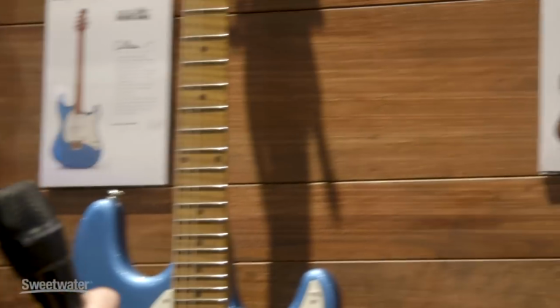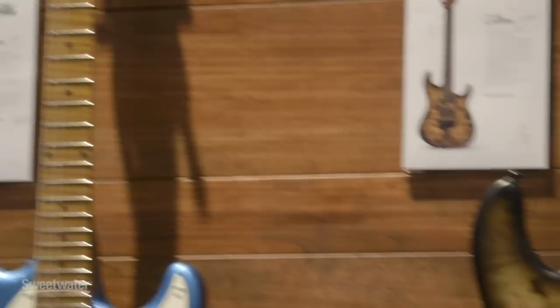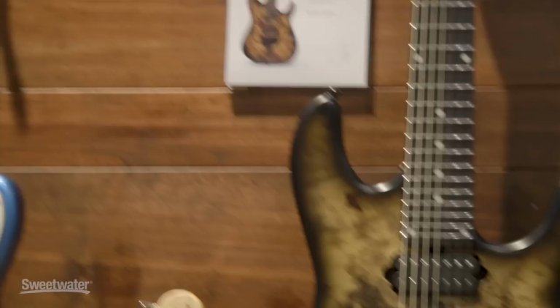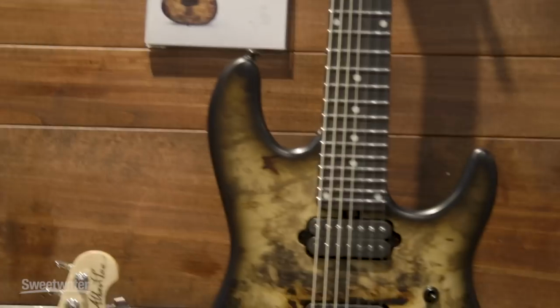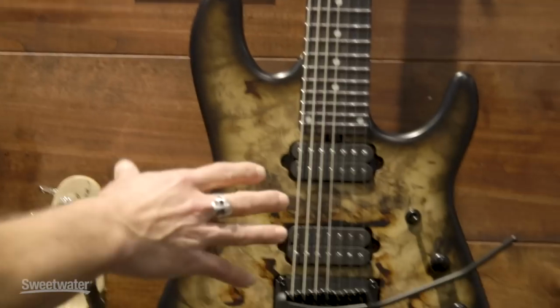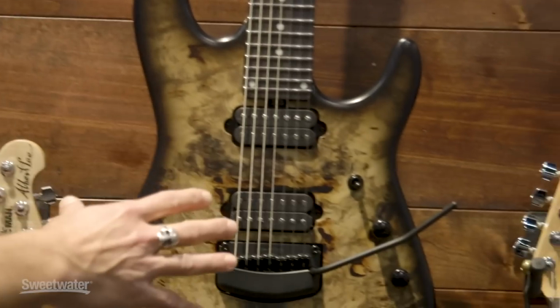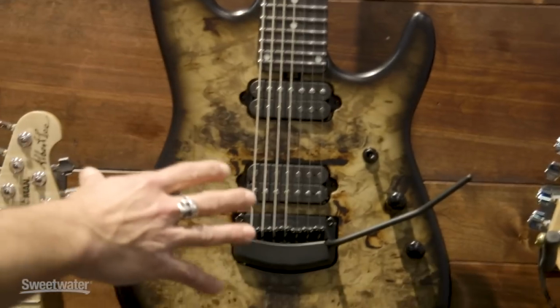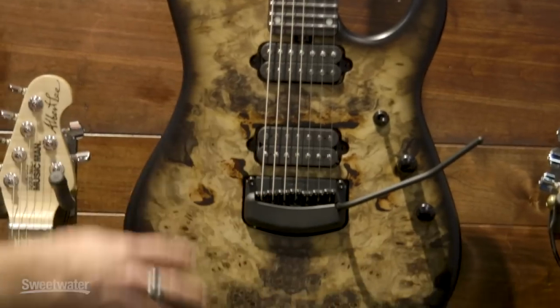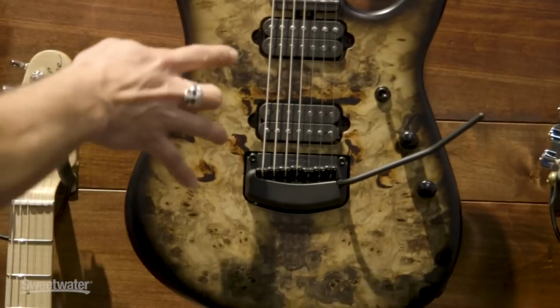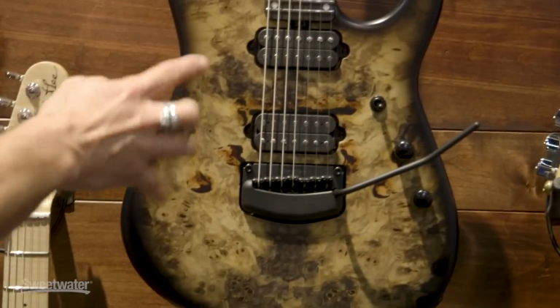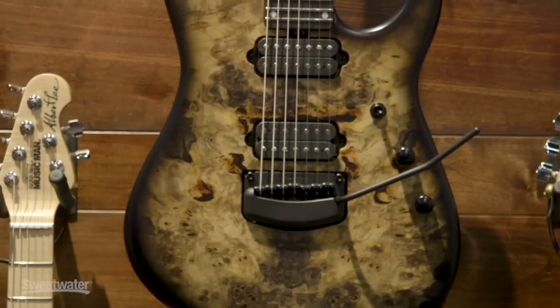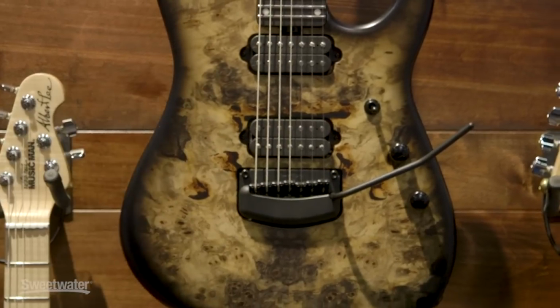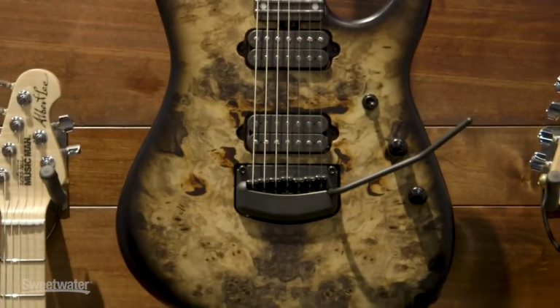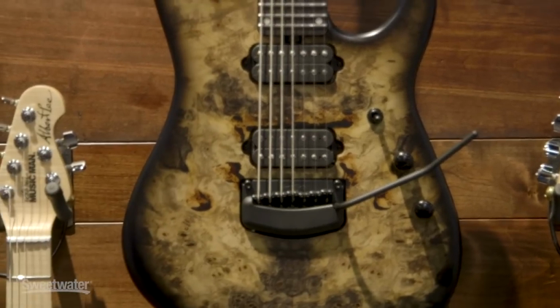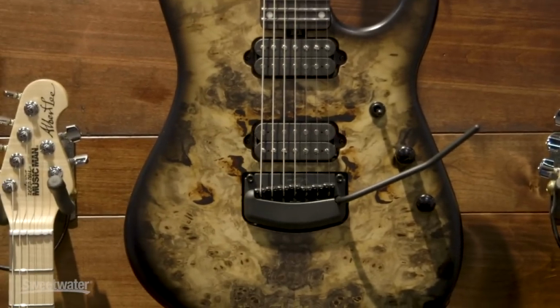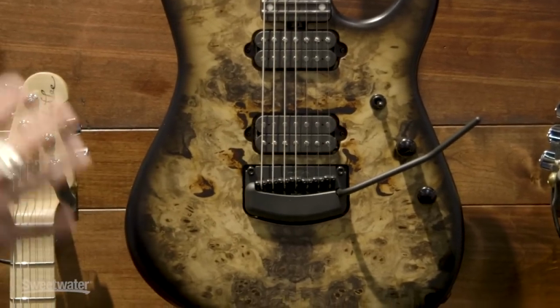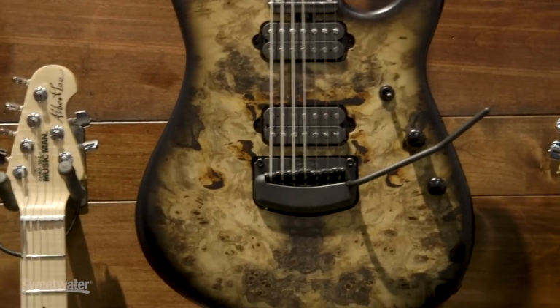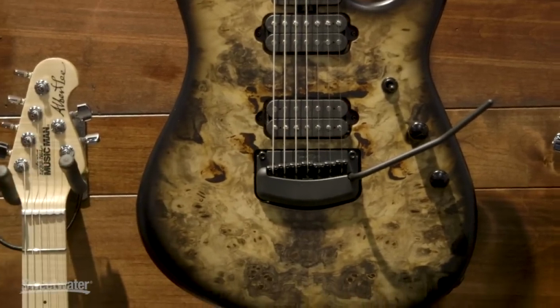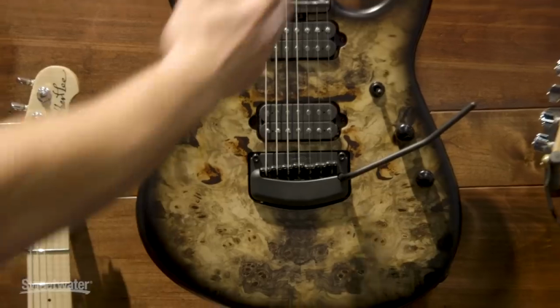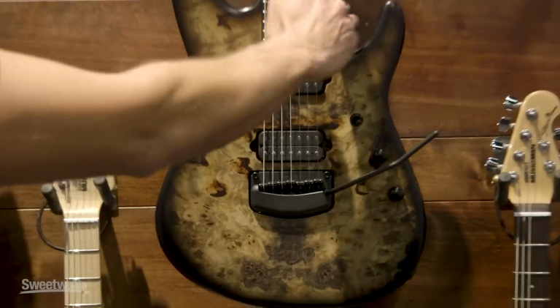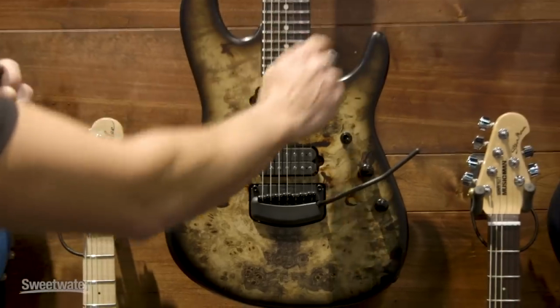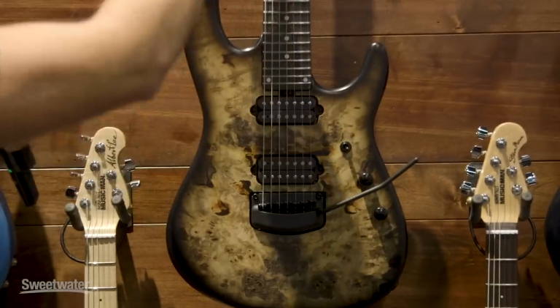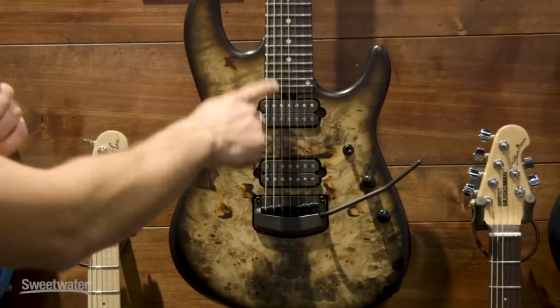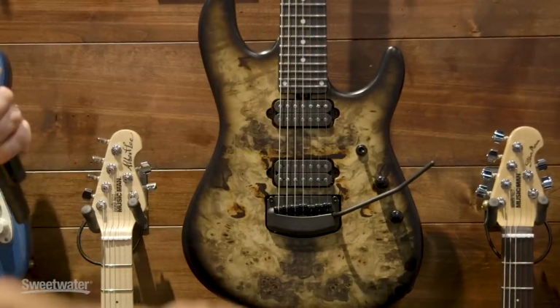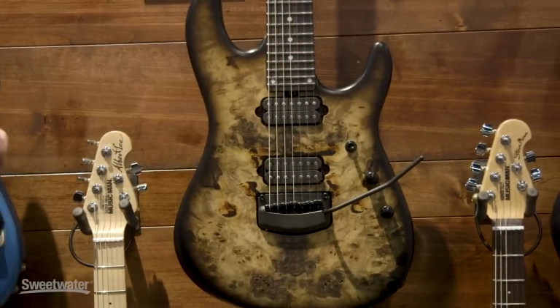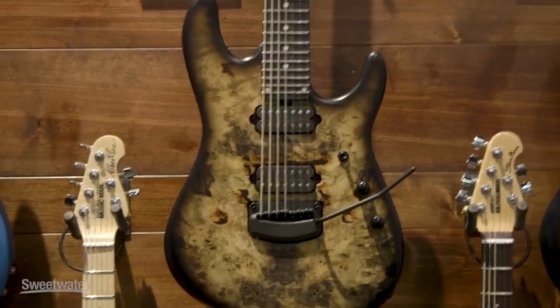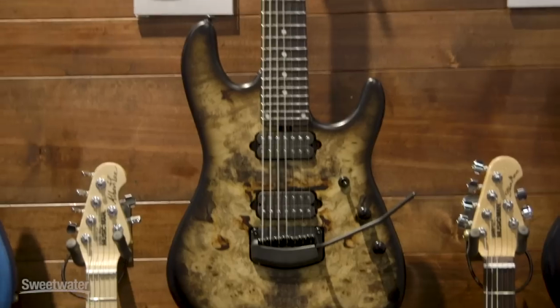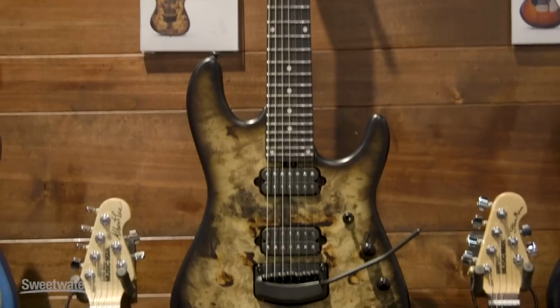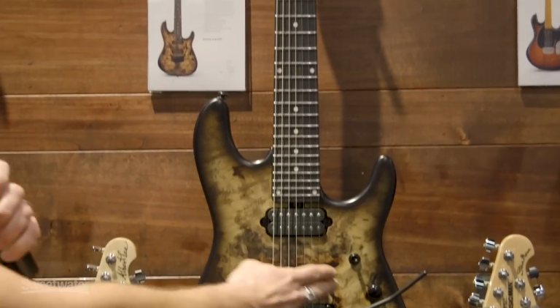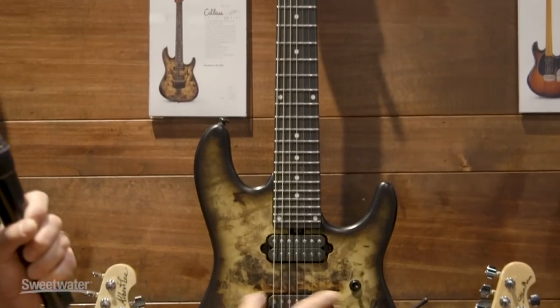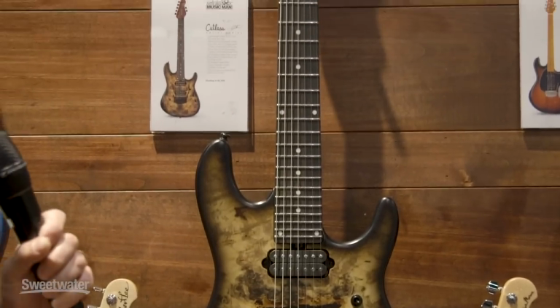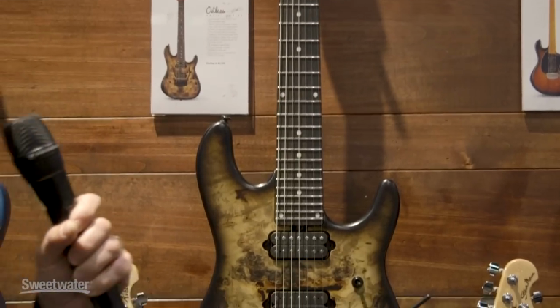You have another Cutlass, and you can see this one has an extra string. It also has two humbuckers, which is very different for the model, but it's what Jason needed. A lot more access to the 24 stainless steel frets. Again, you have boosts and coil taps.